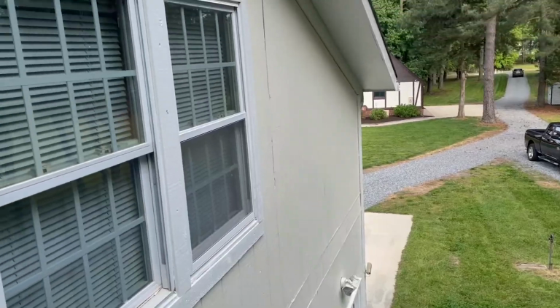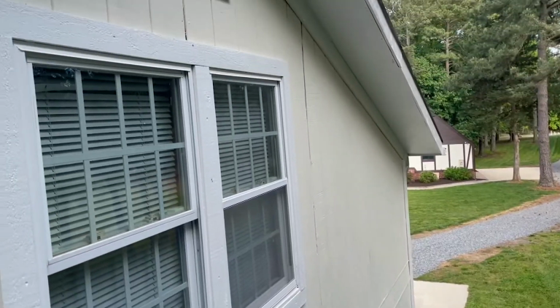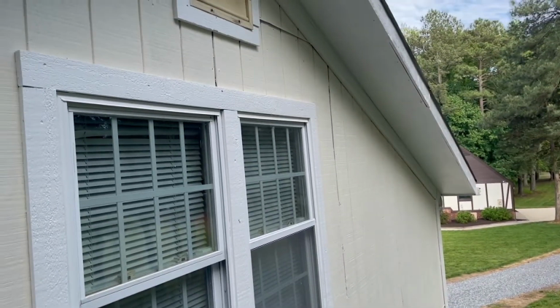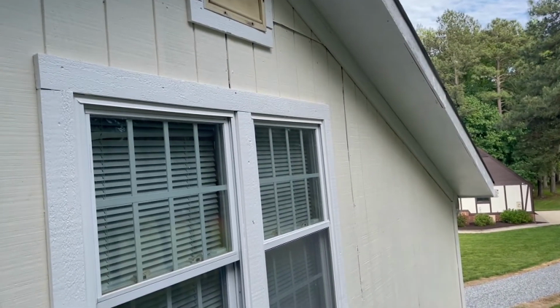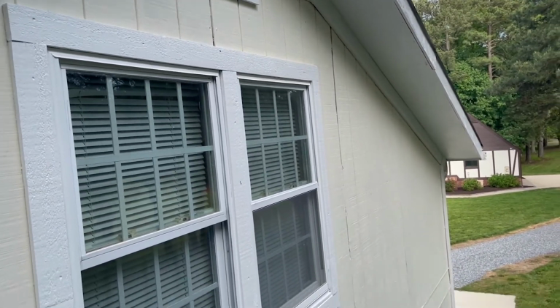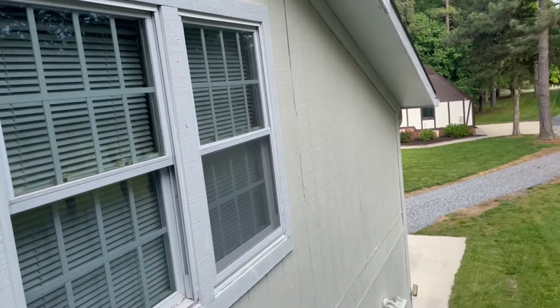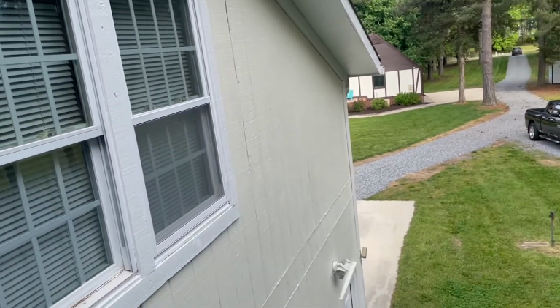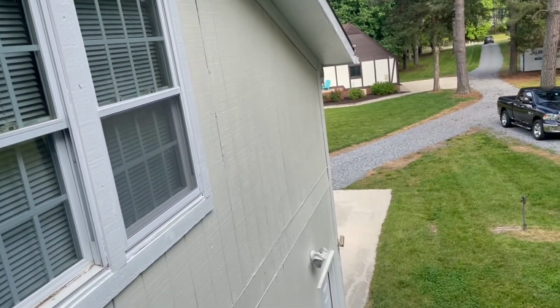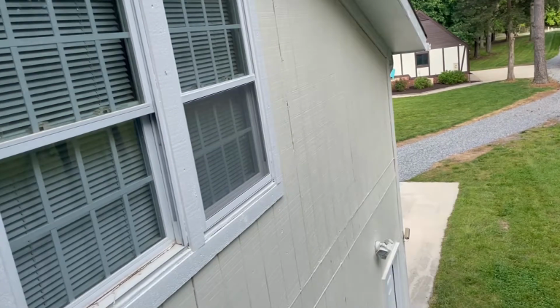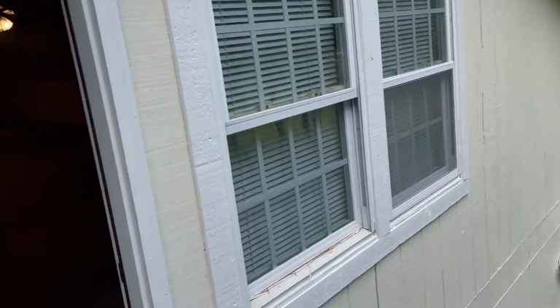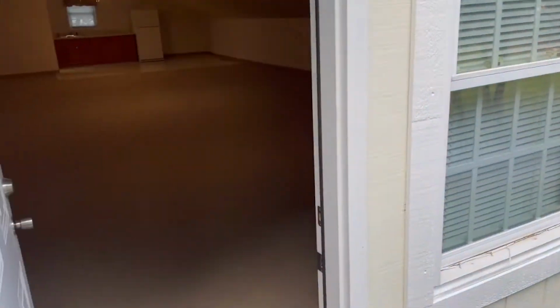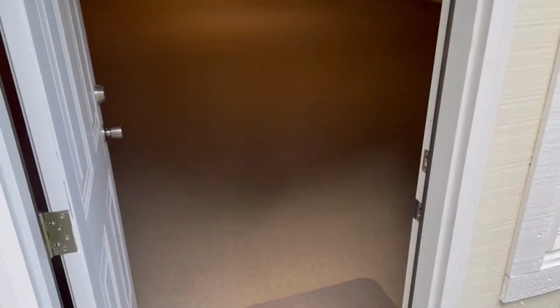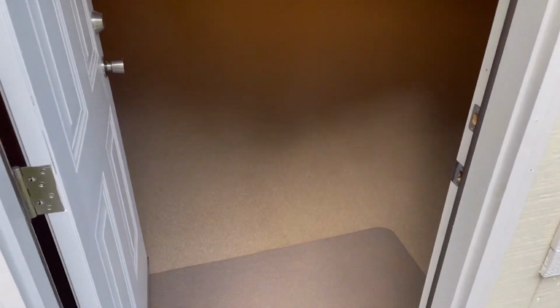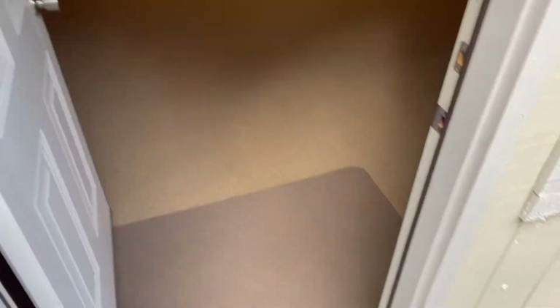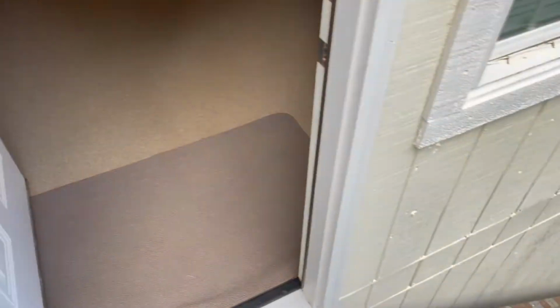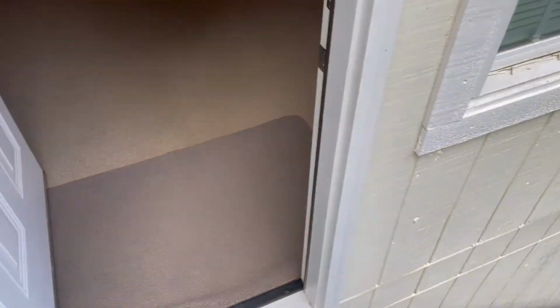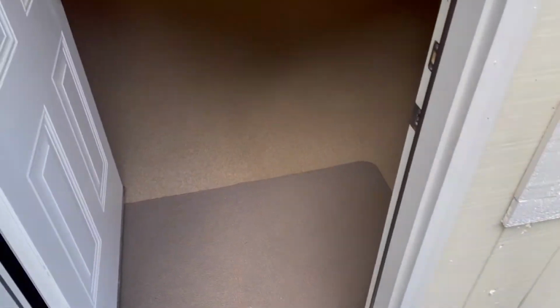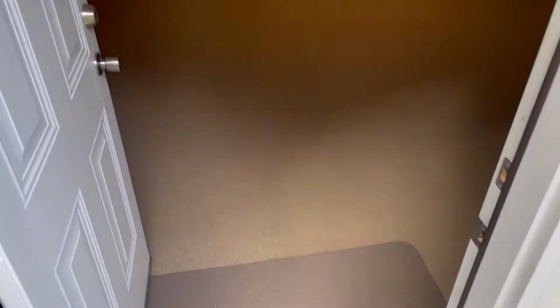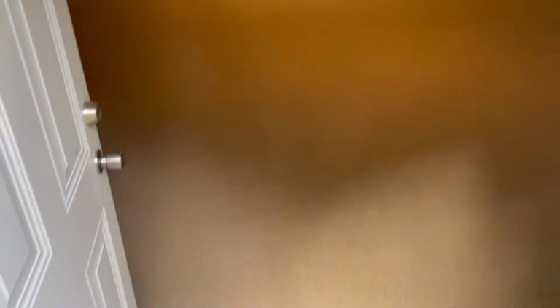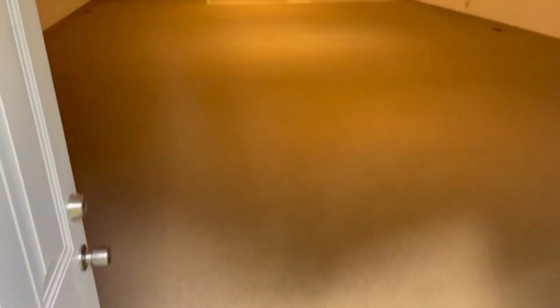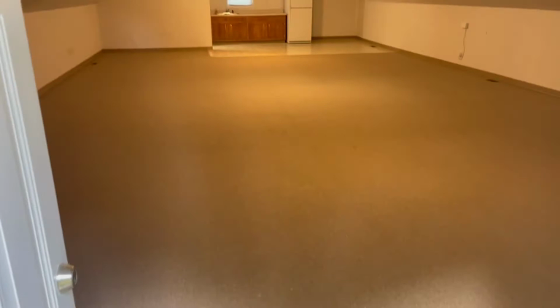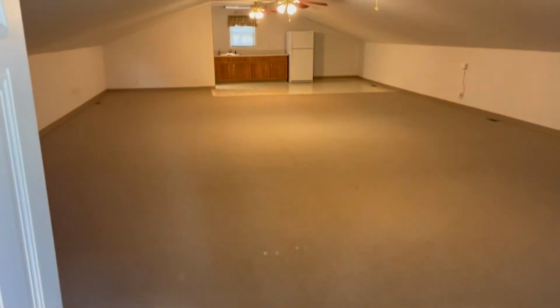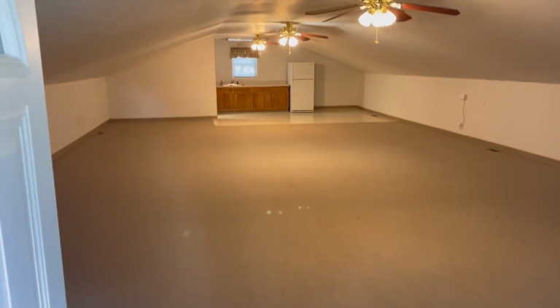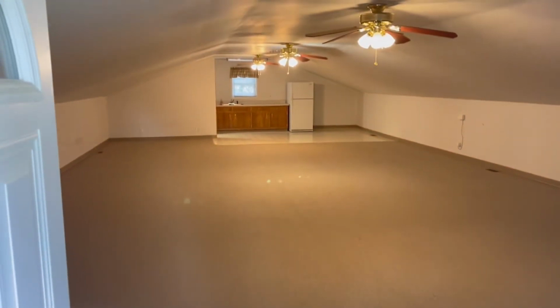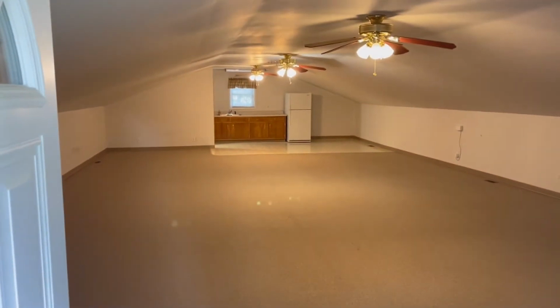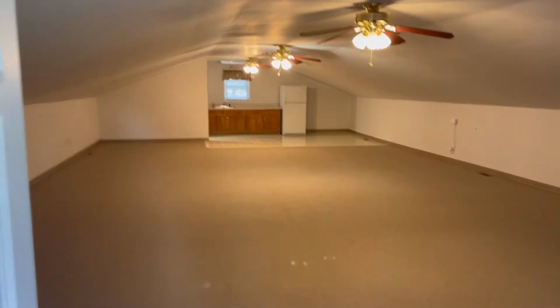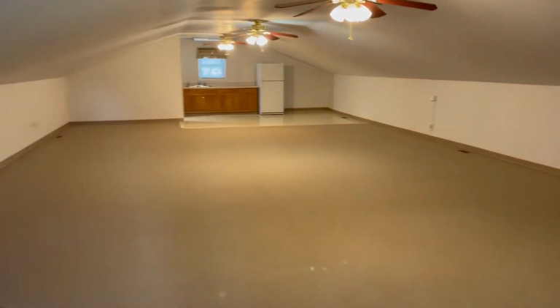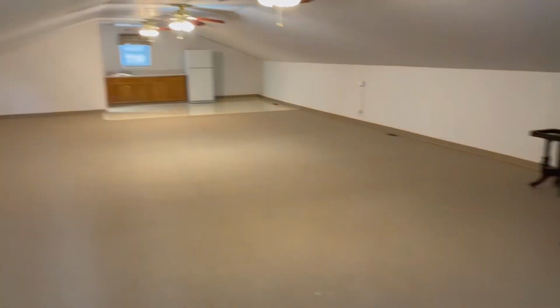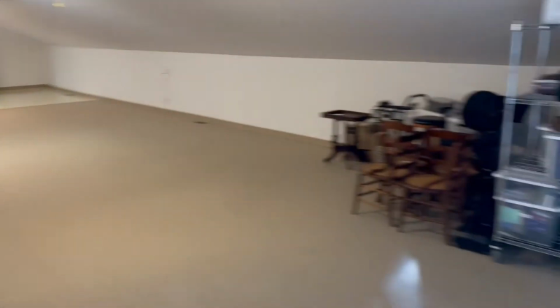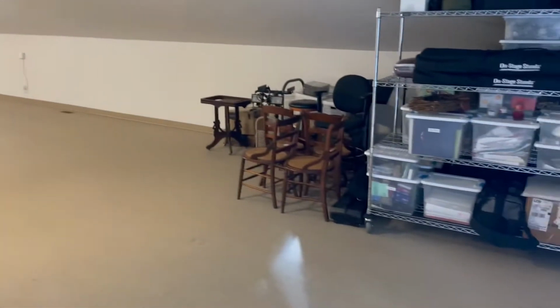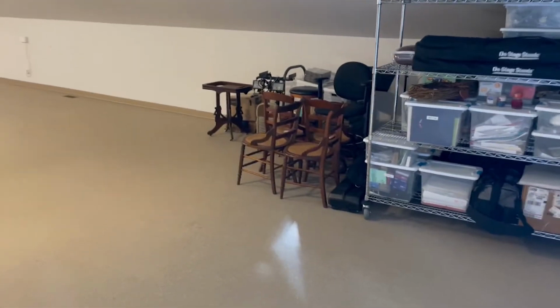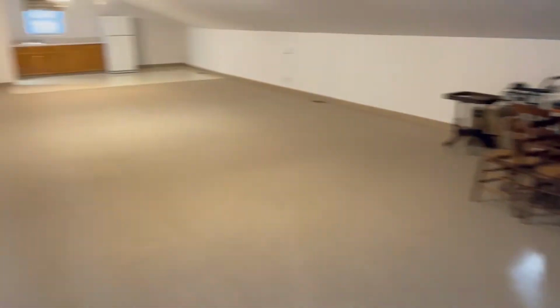Here I am on the side of that garage. Let's go inside. This is upstairs above that four bay. Look at that — that's huge. You could hold a church service in here.